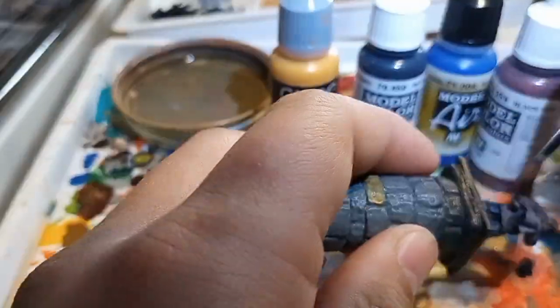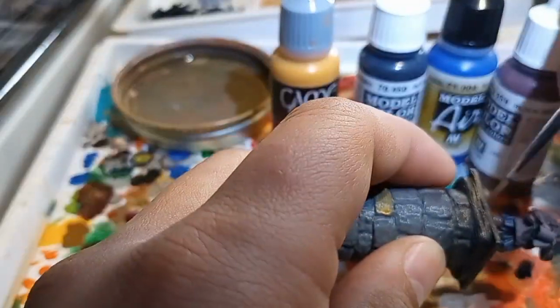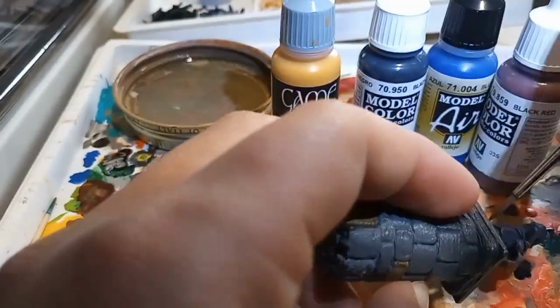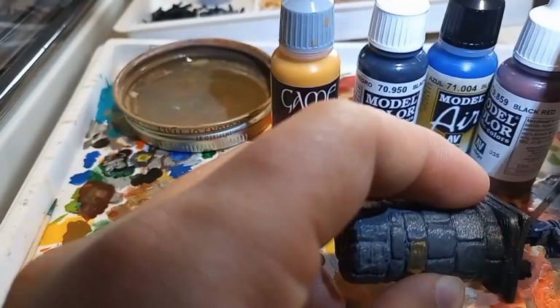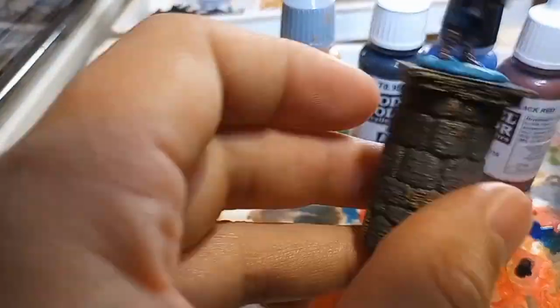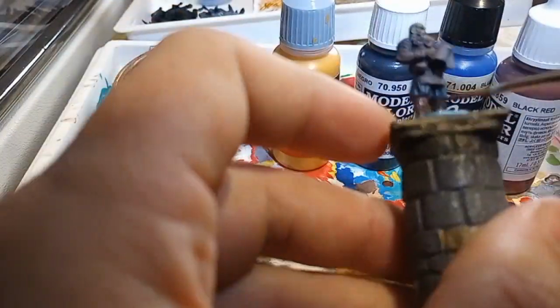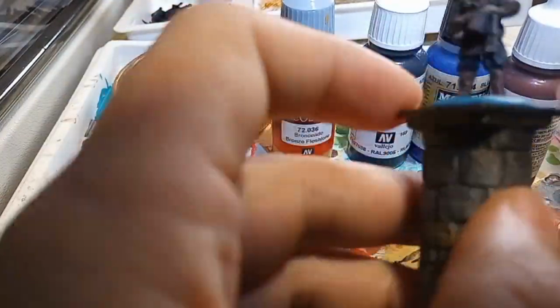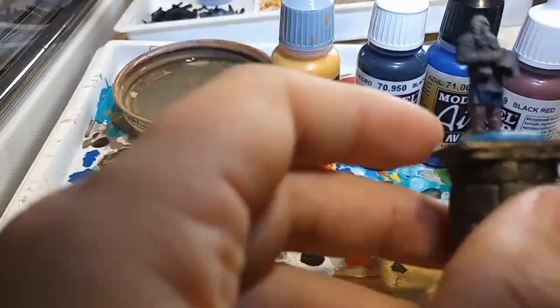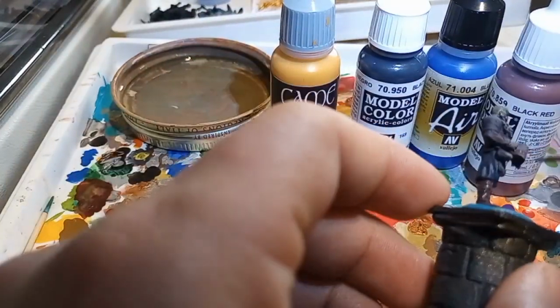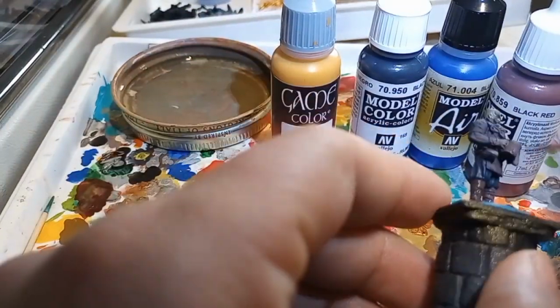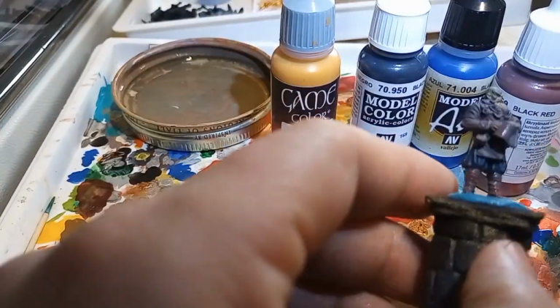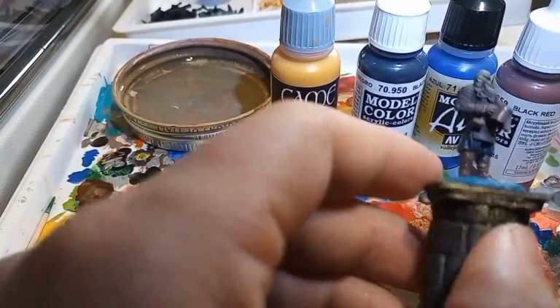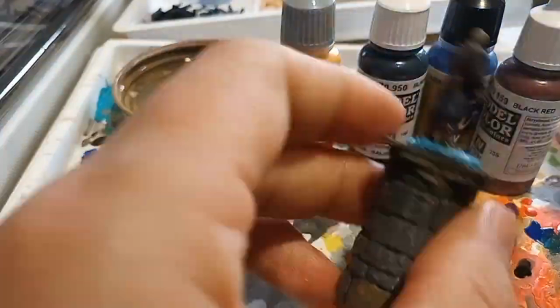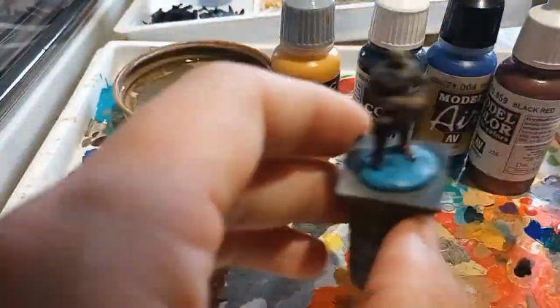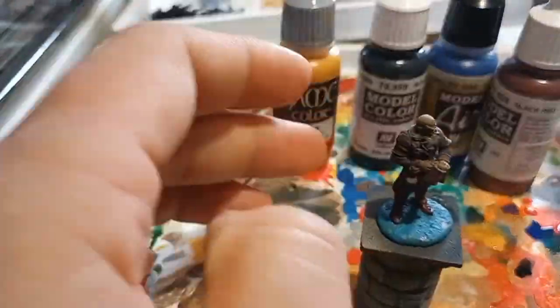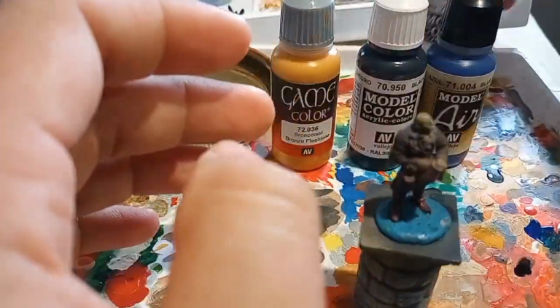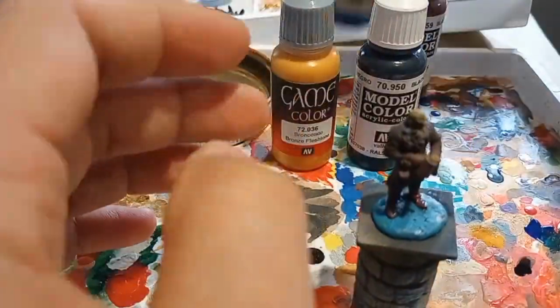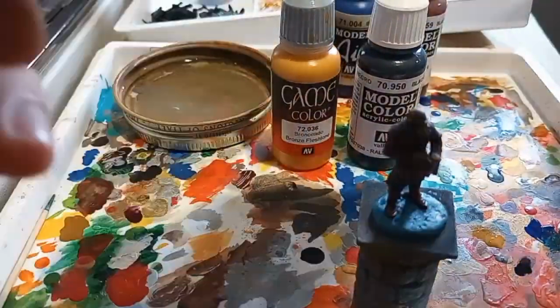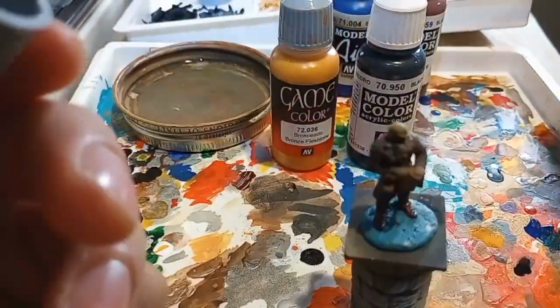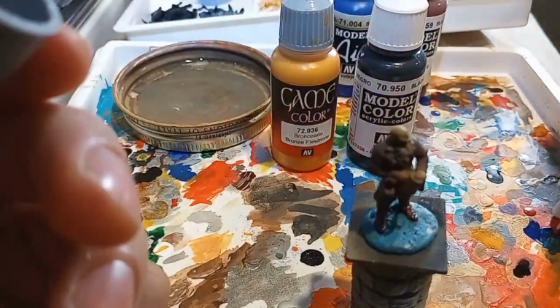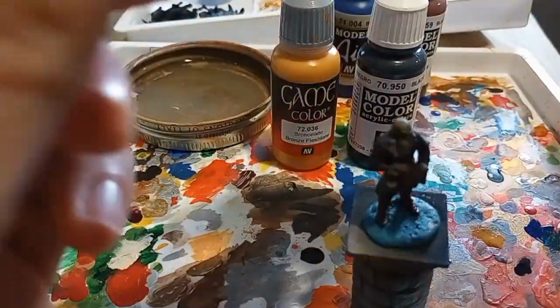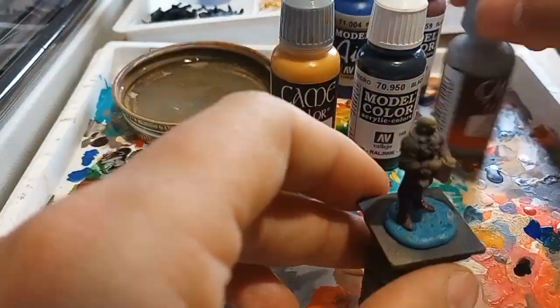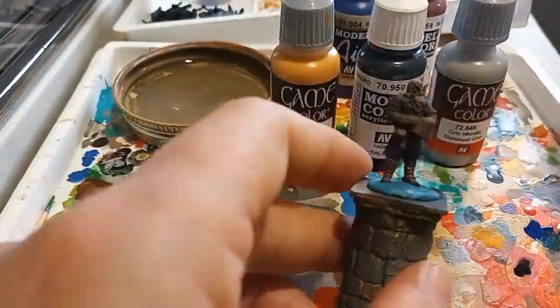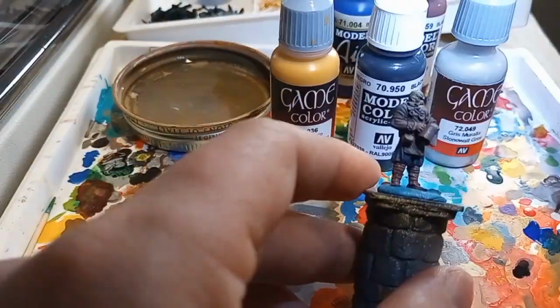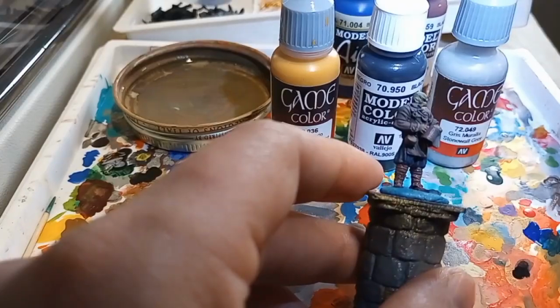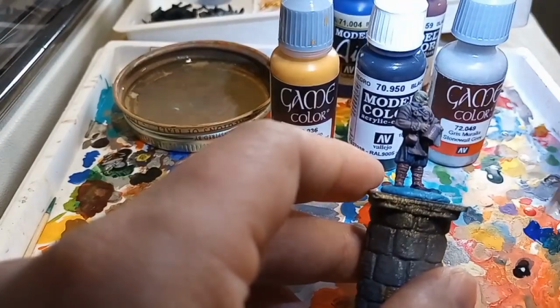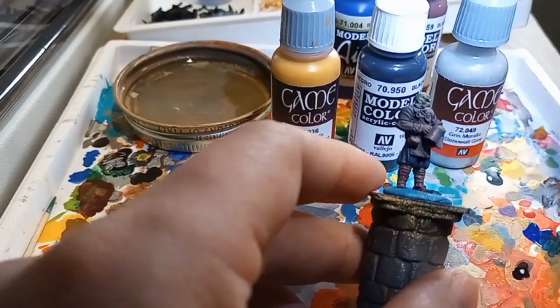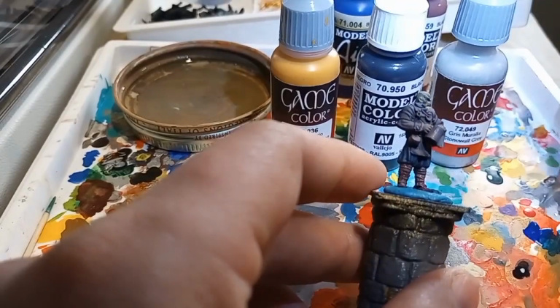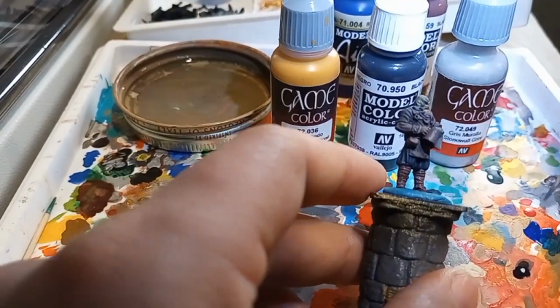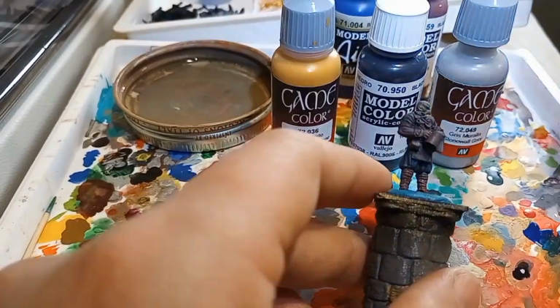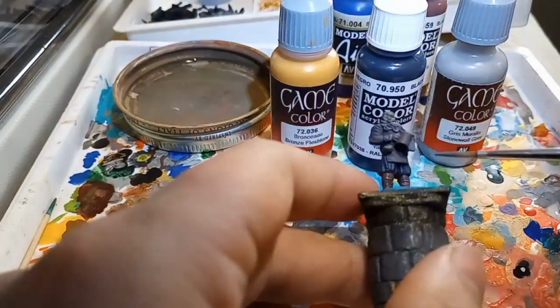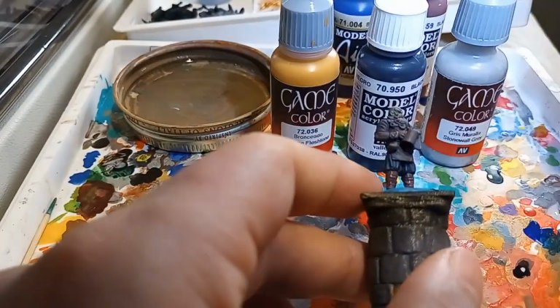I mean, just look at the way that that paint comes right off the brush and sticks to the model. You know that paint's not going anywhere, except for exactly where you want it.